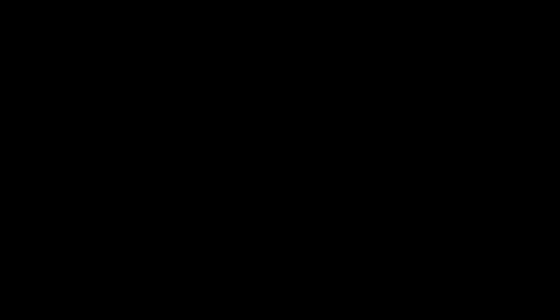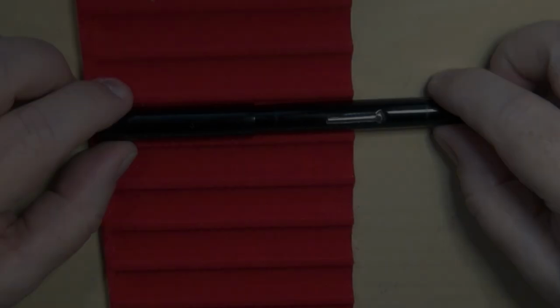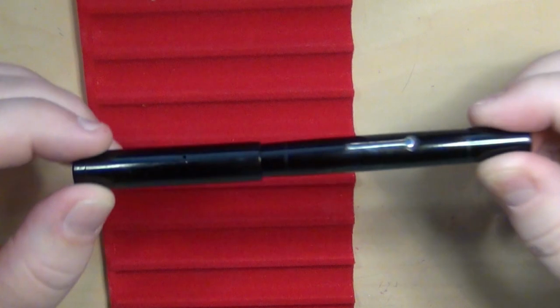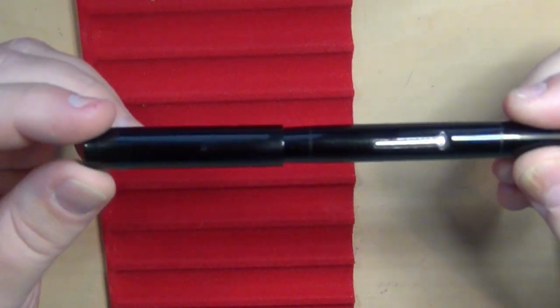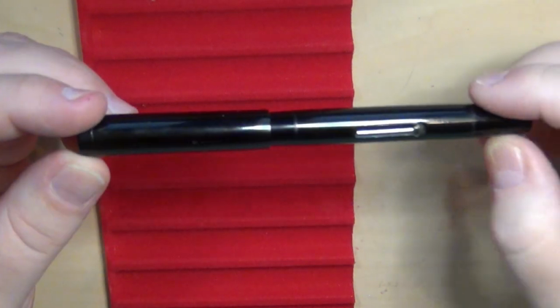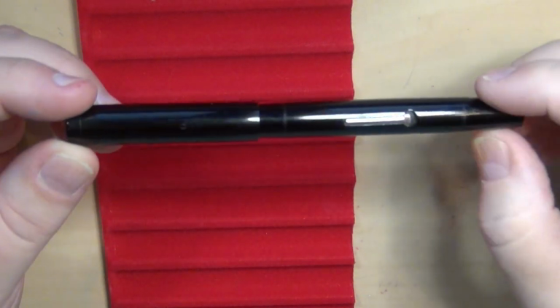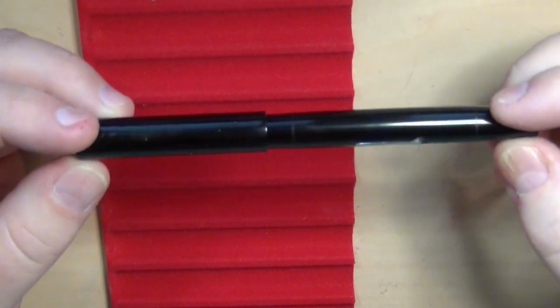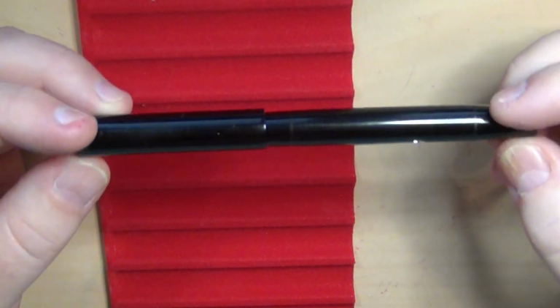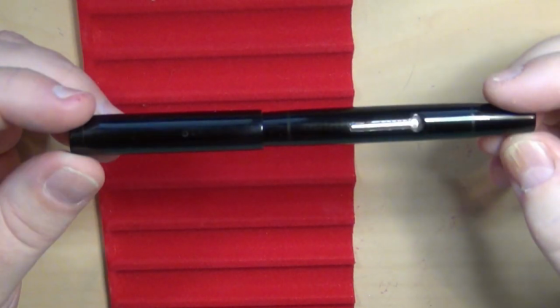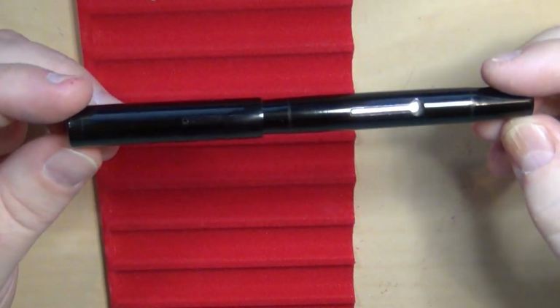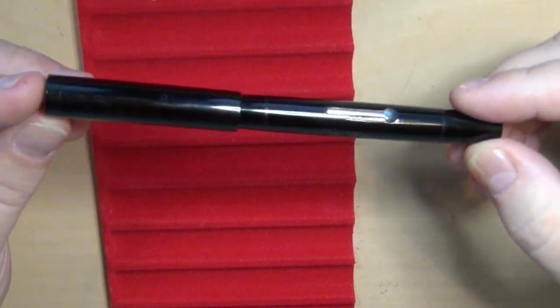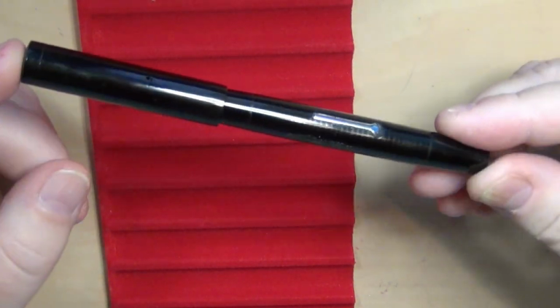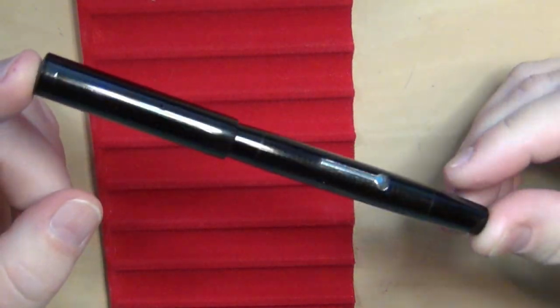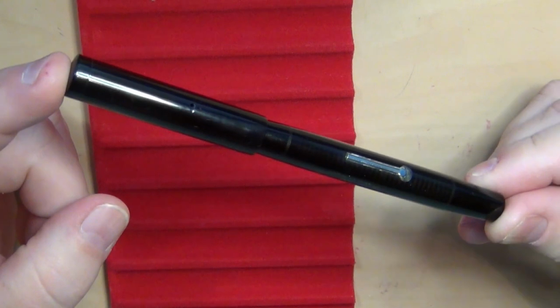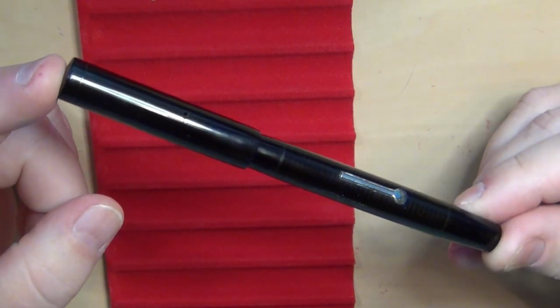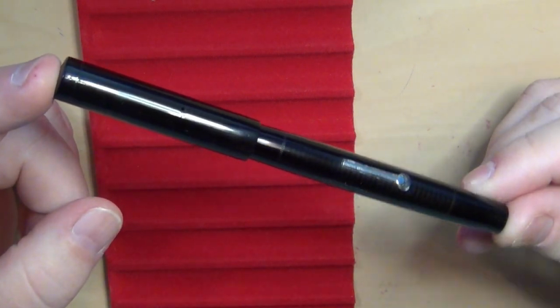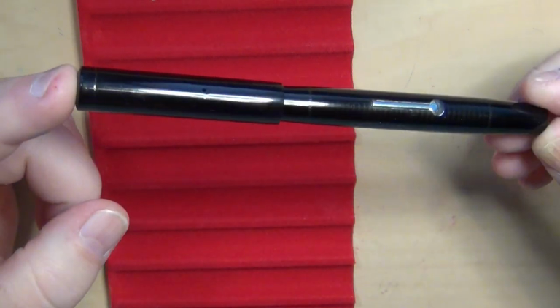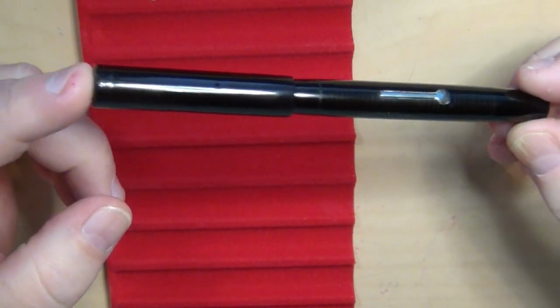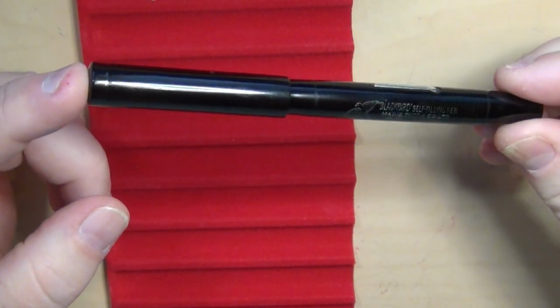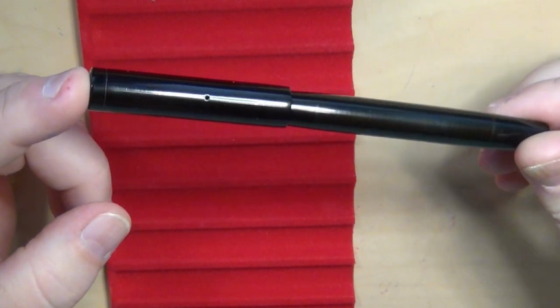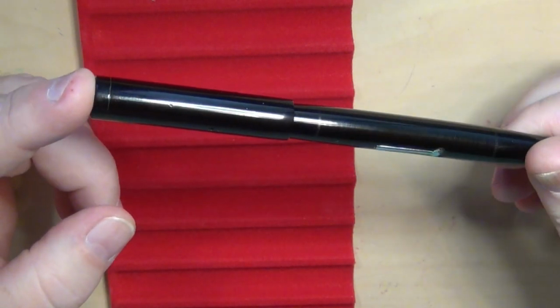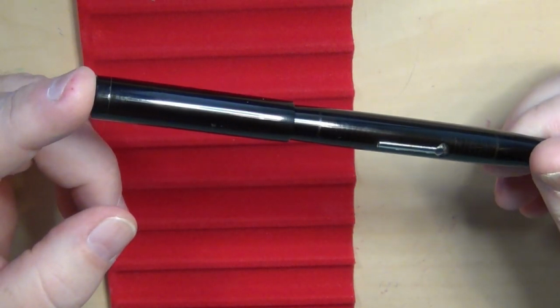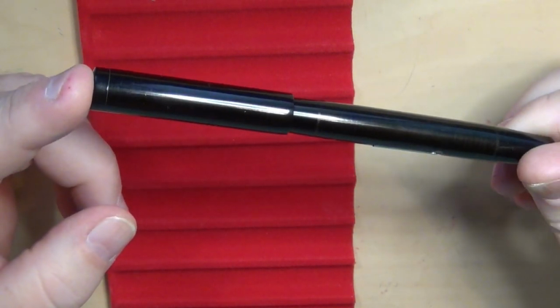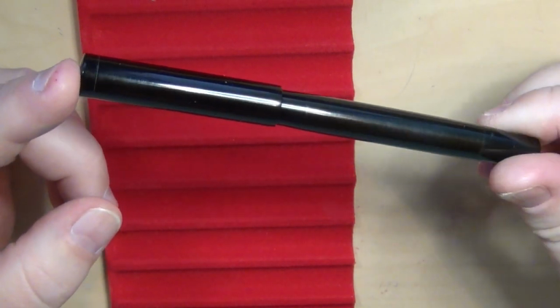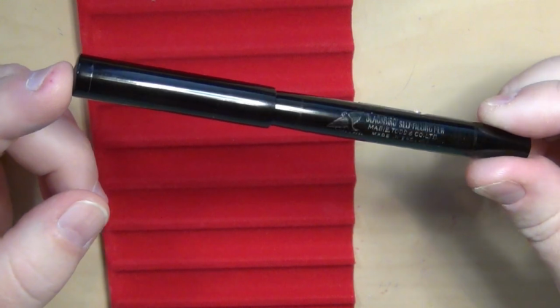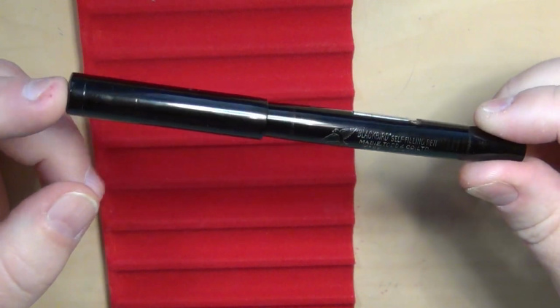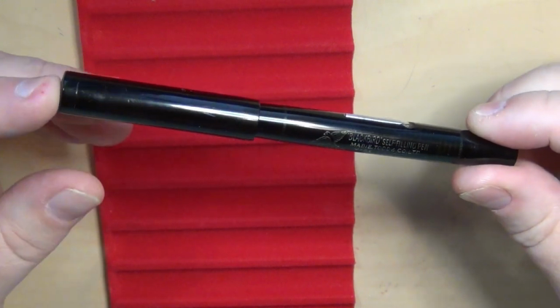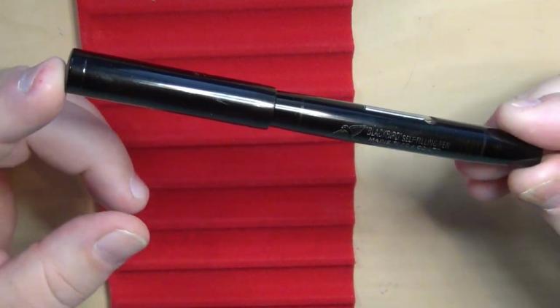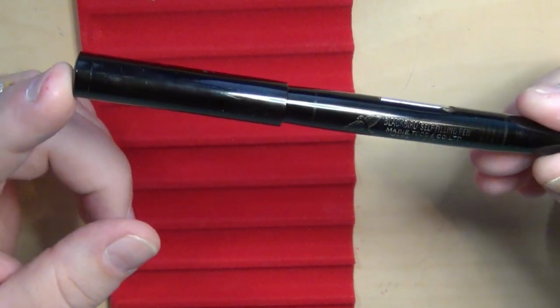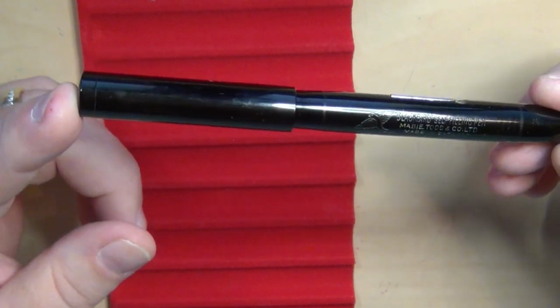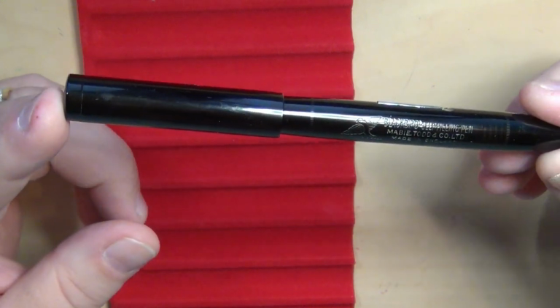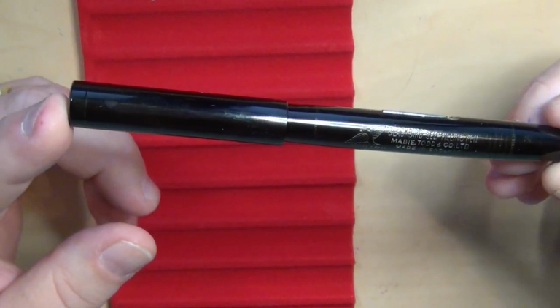Hey pen peeps, it's Troy again and I'm here with another pen. This time it's a vintage pen, and this one kind of came by request — after some of you had seen that I had this particular pen, you said, 'Hey Troy, I'm looking forward to the review on it.' So here it is.